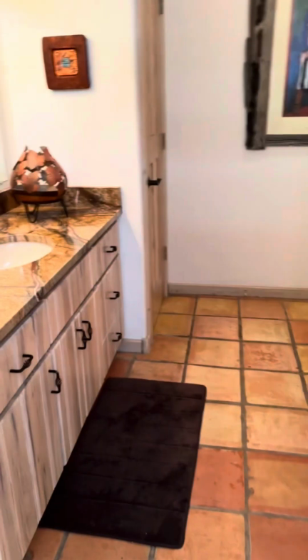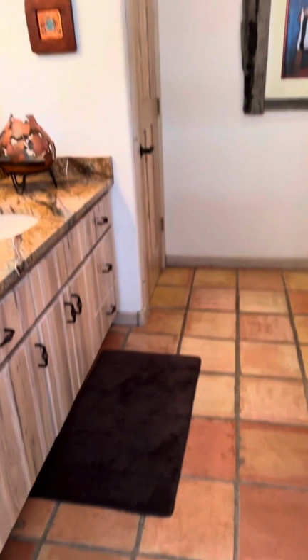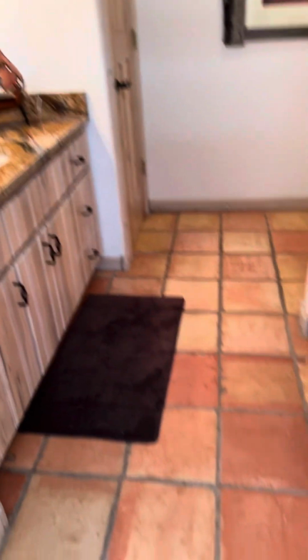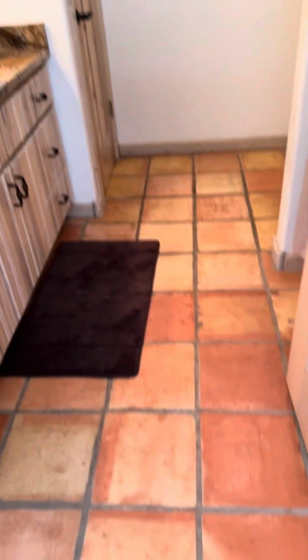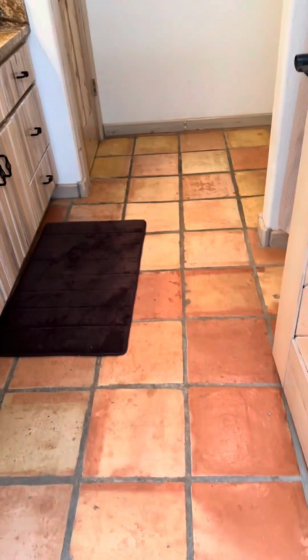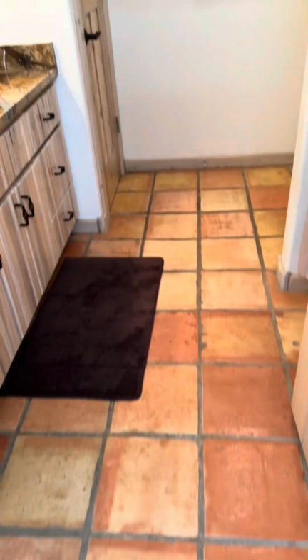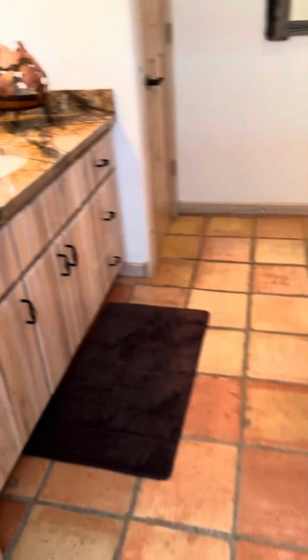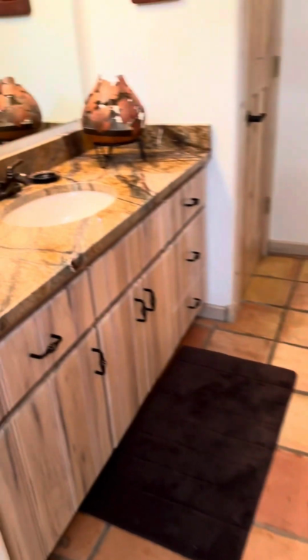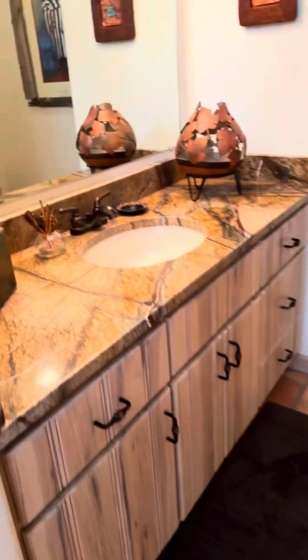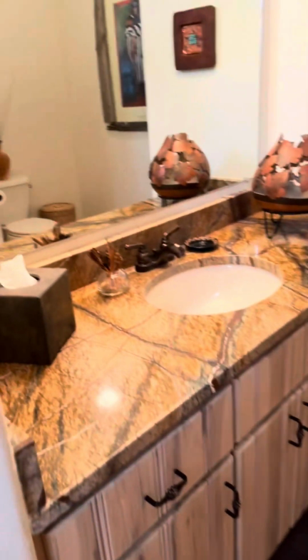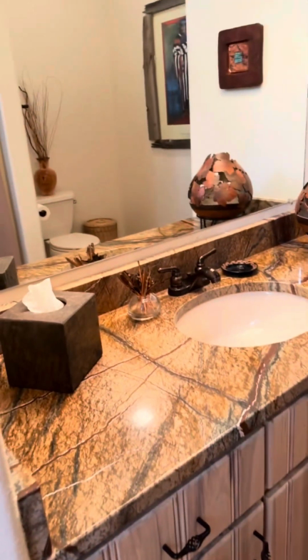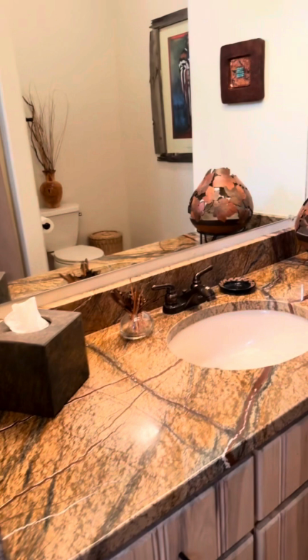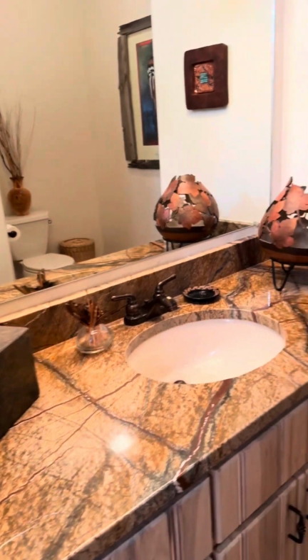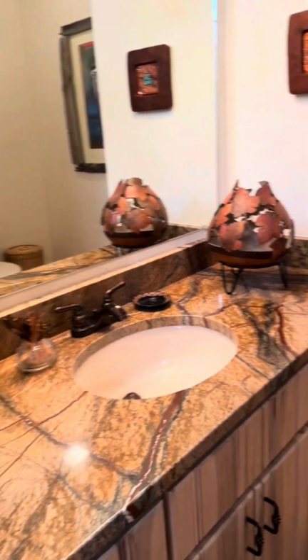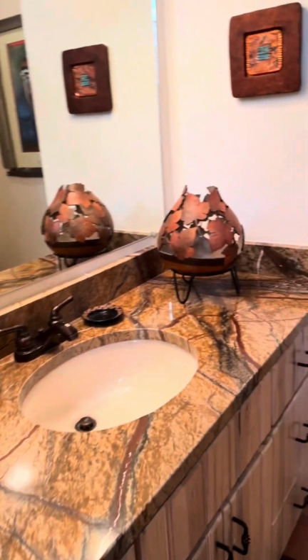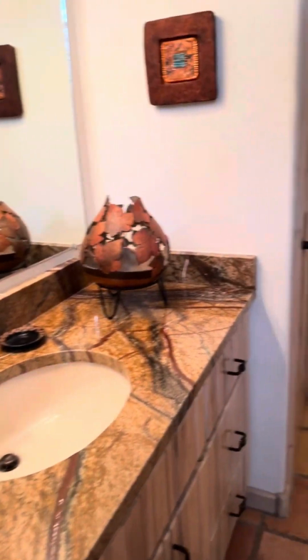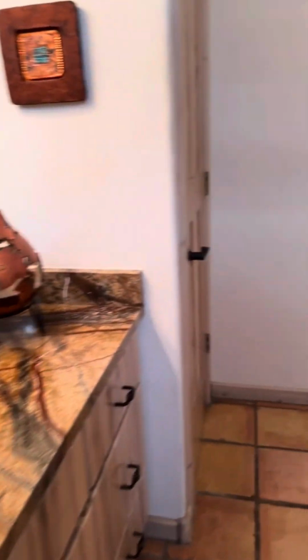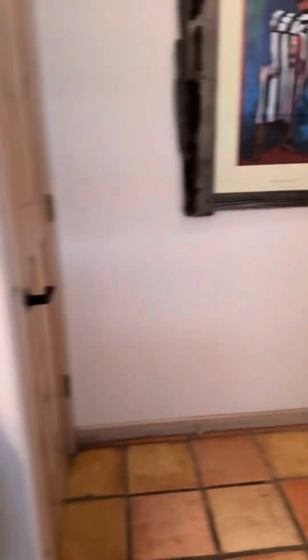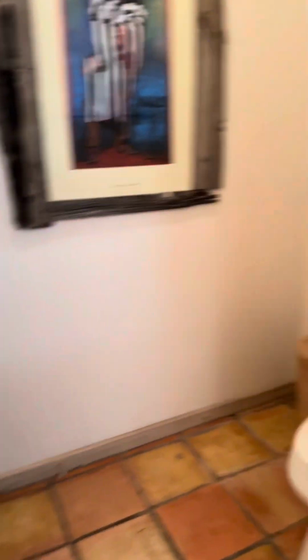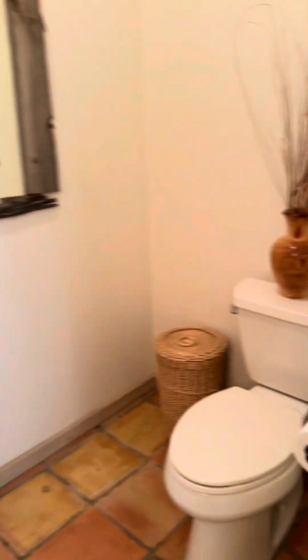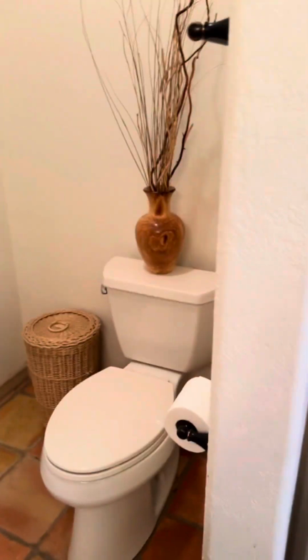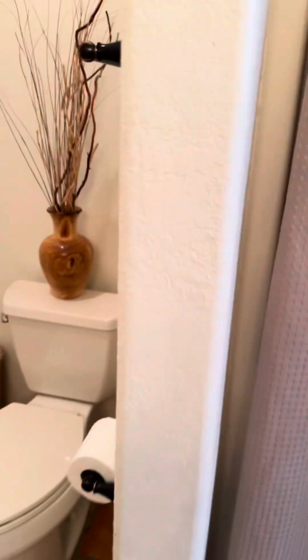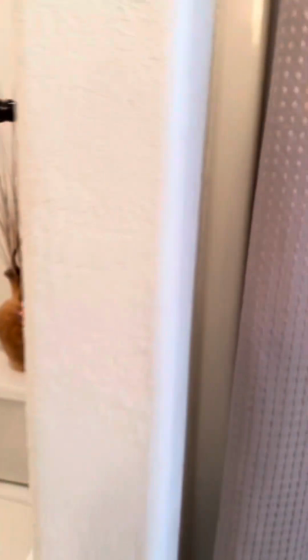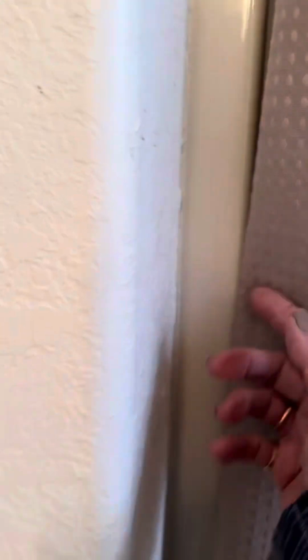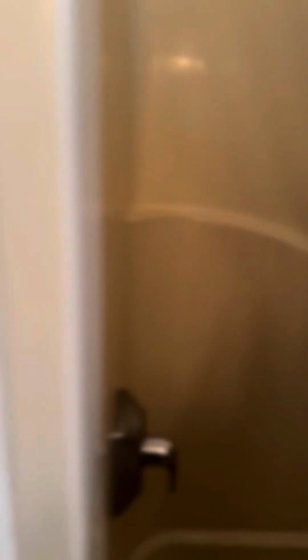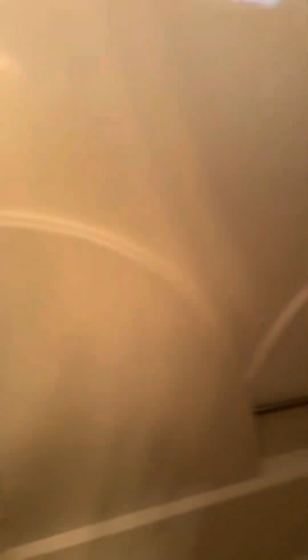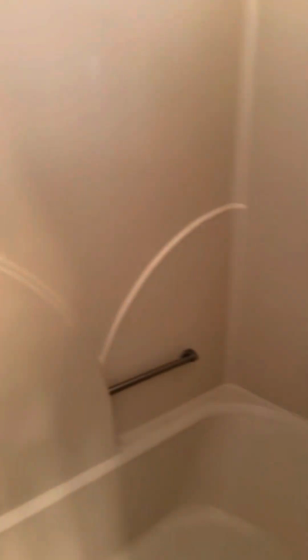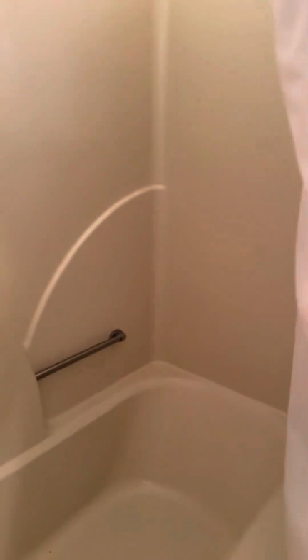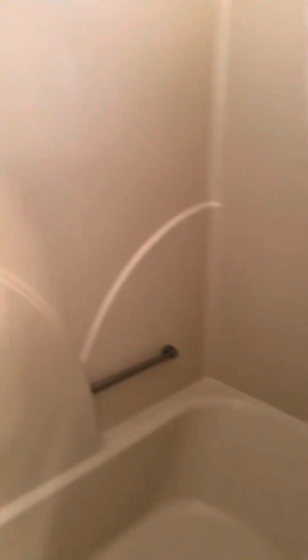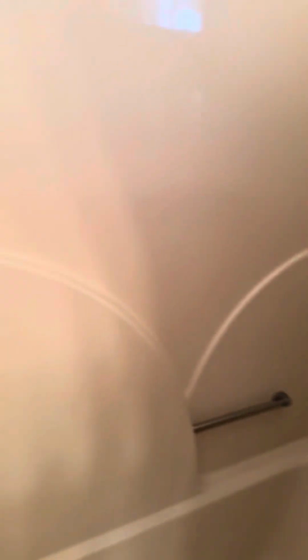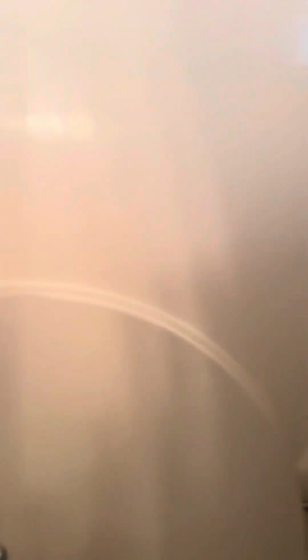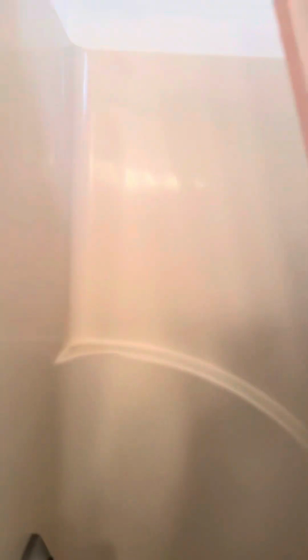This is the second bathroom. You can see it's got tile throughout the house, a nice big vanity, and it is a full bathroom with a tub shower.